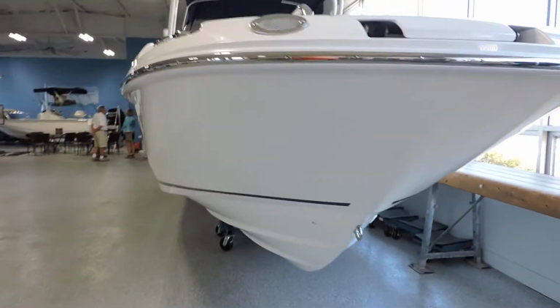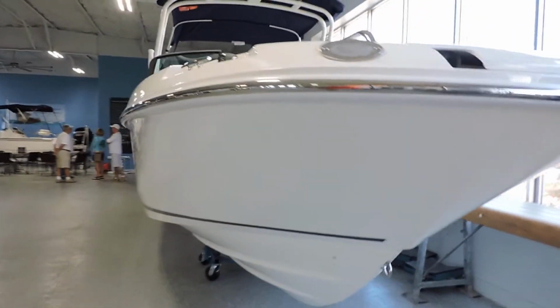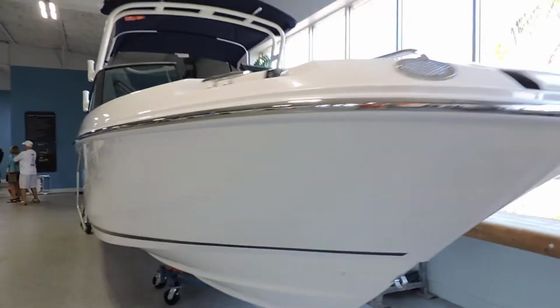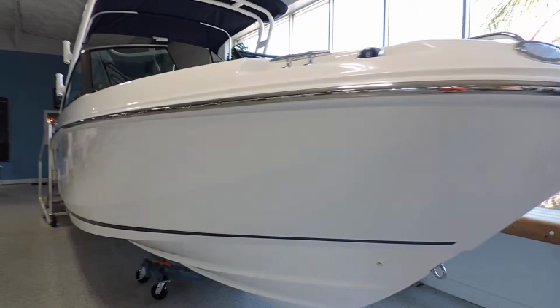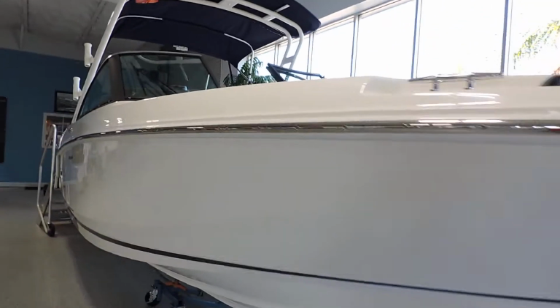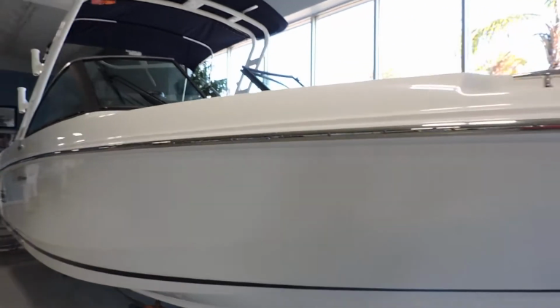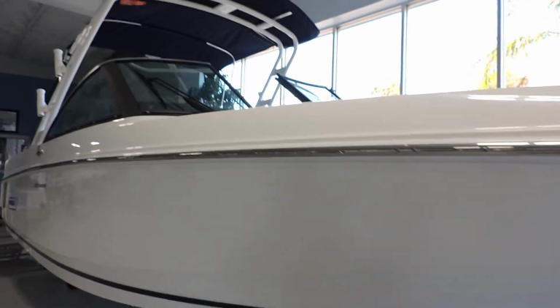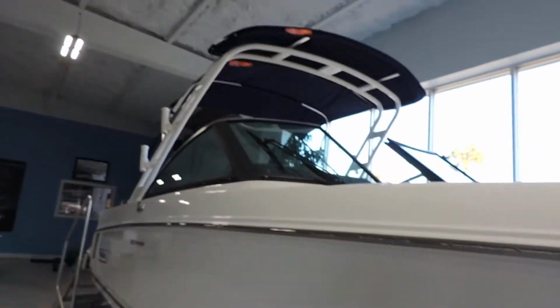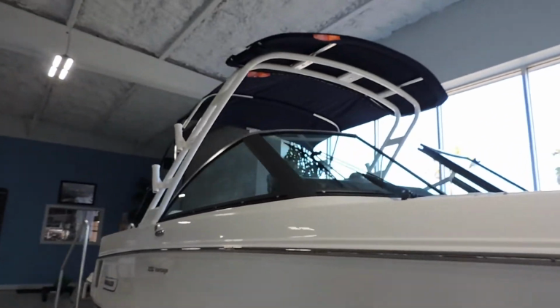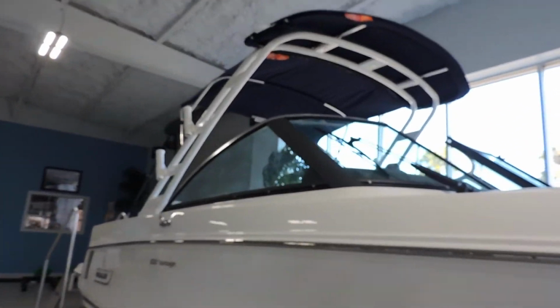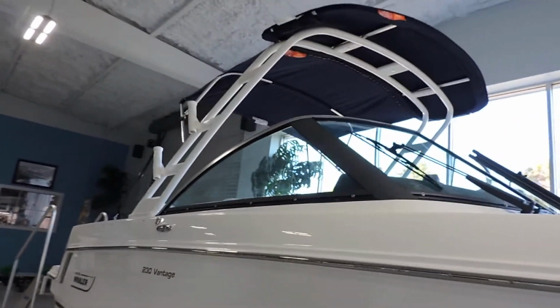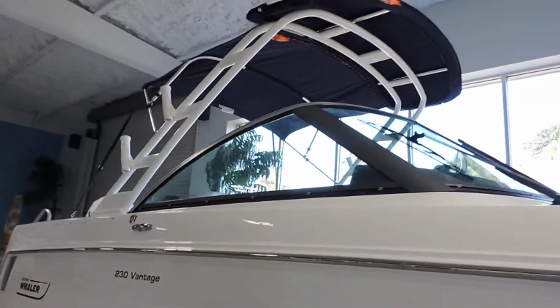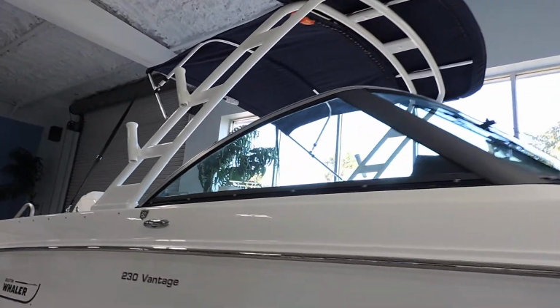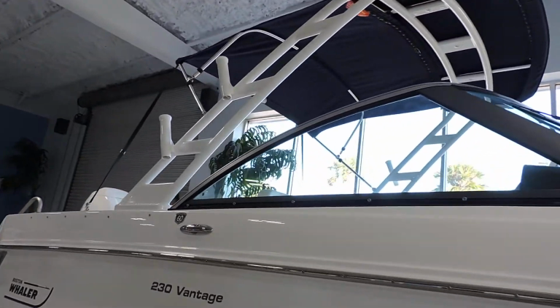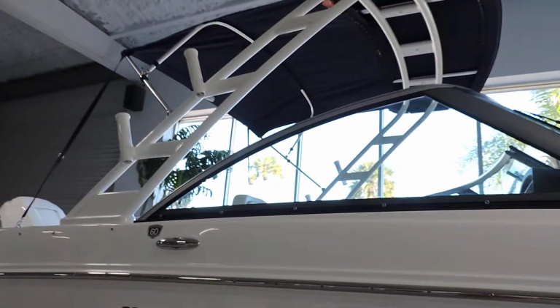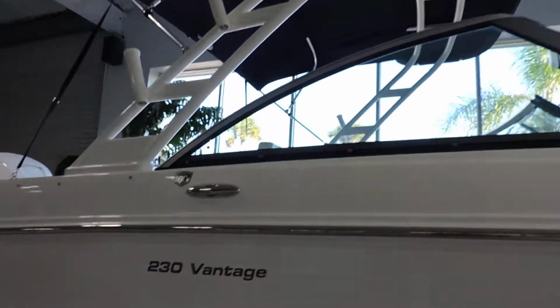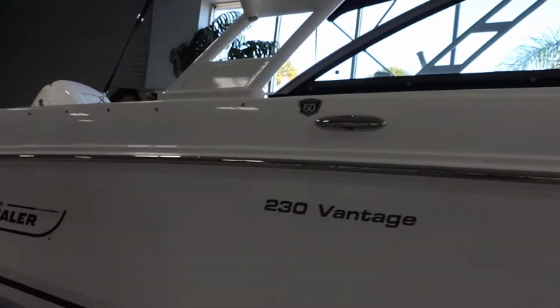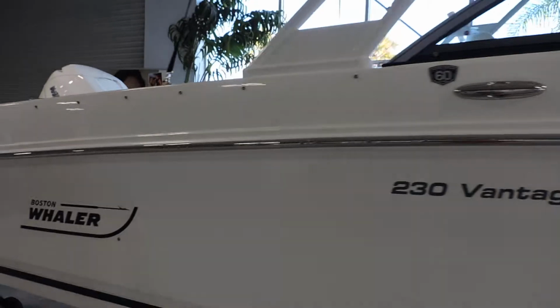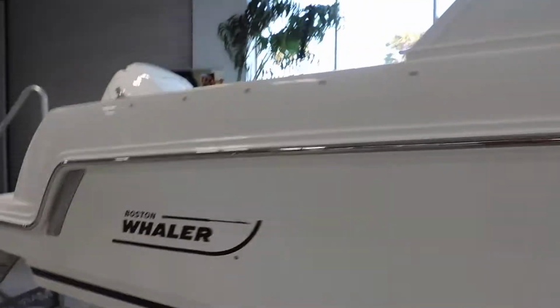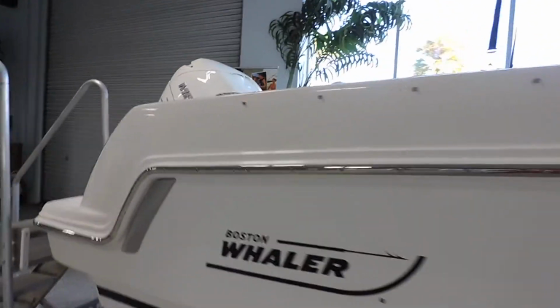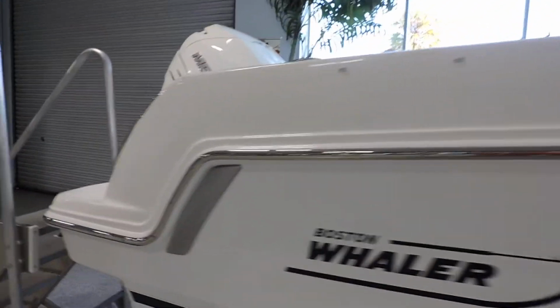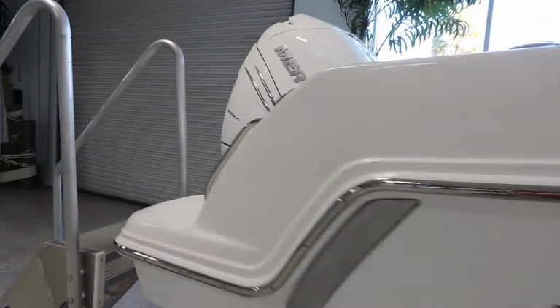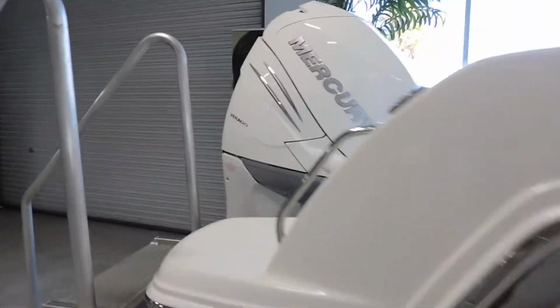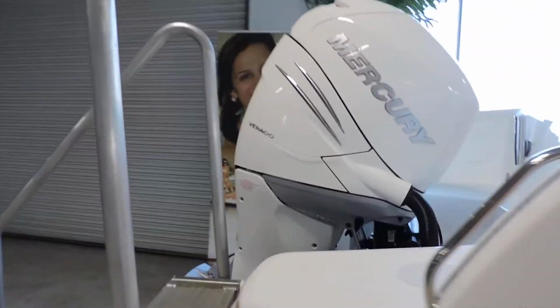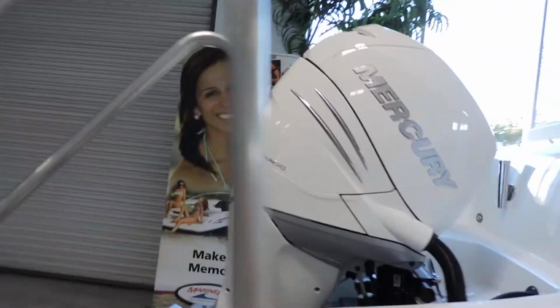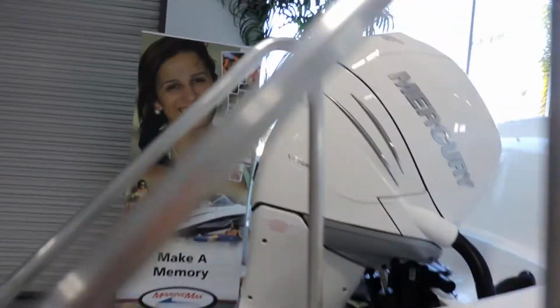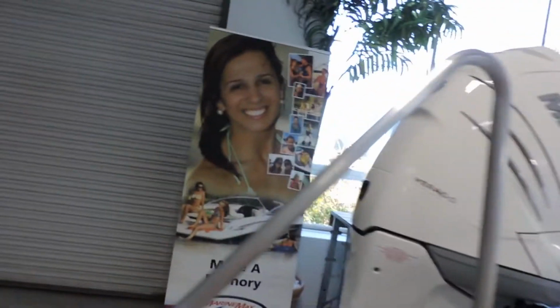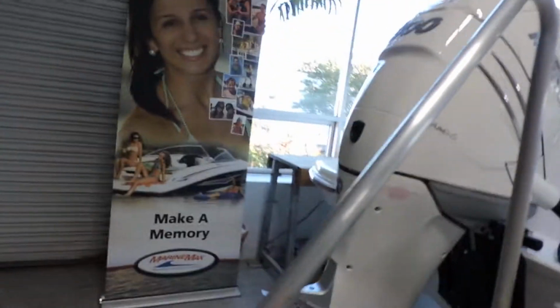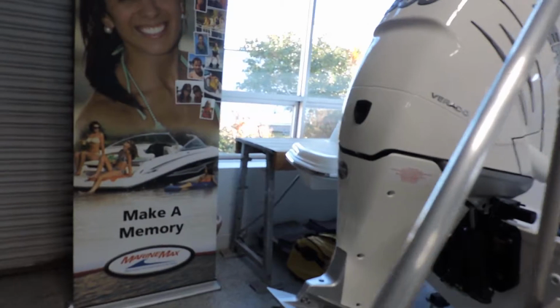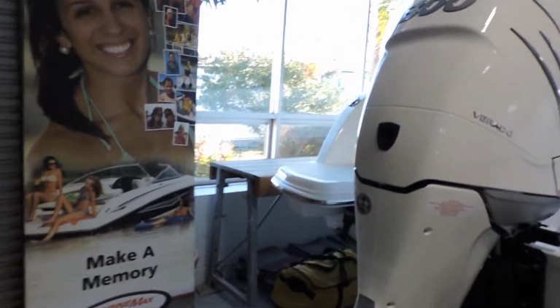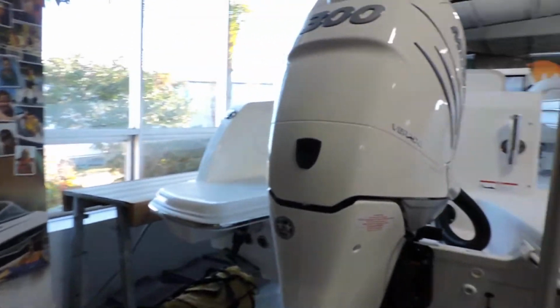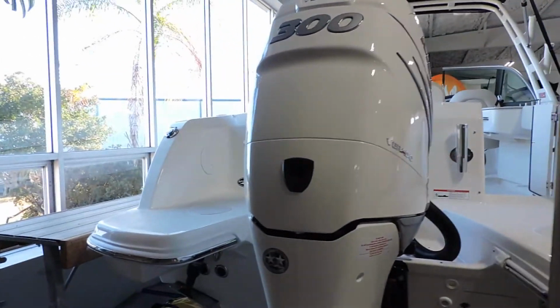We'll kind of go through the boat and I'll point out some of the options. As you can see here, this one has the sport tower with the Bimini top. This one also has the upgraded white 300 Verado, so this is the 300 horsepower model.